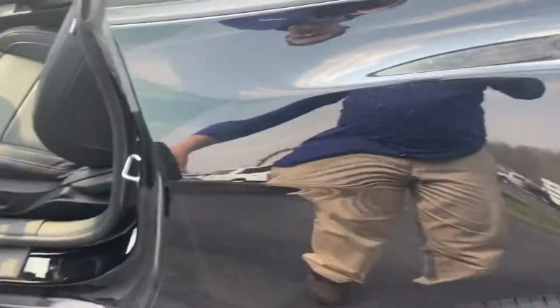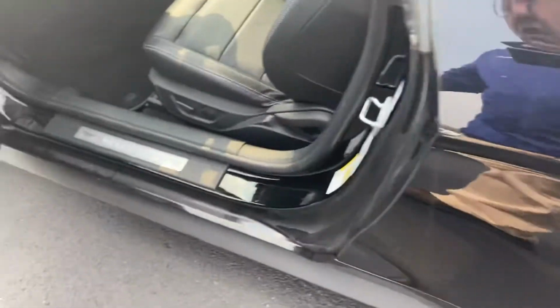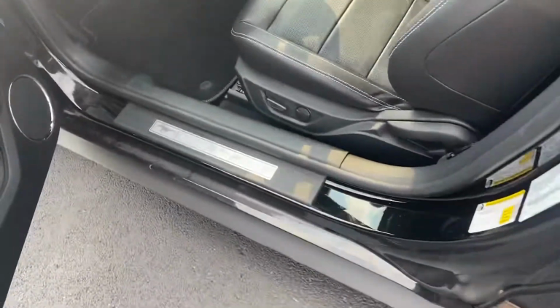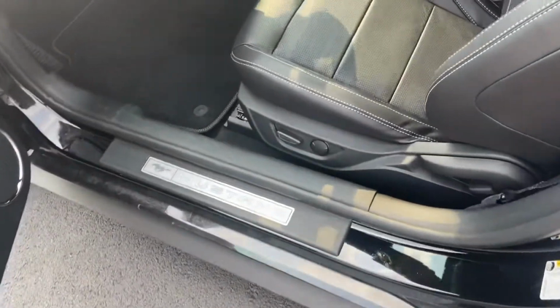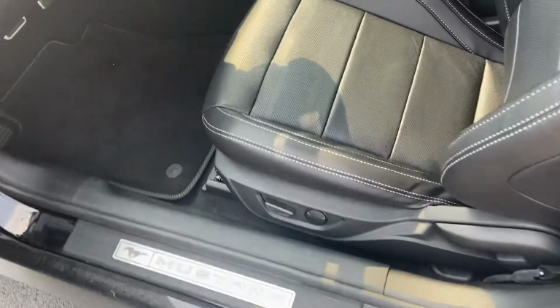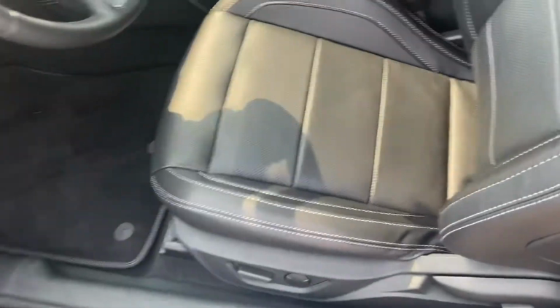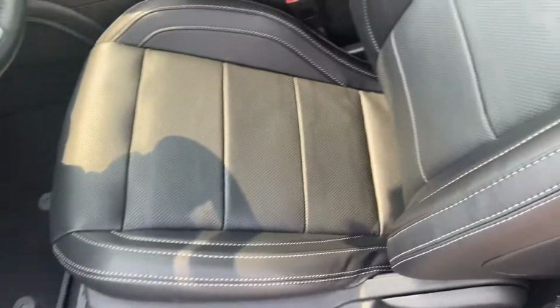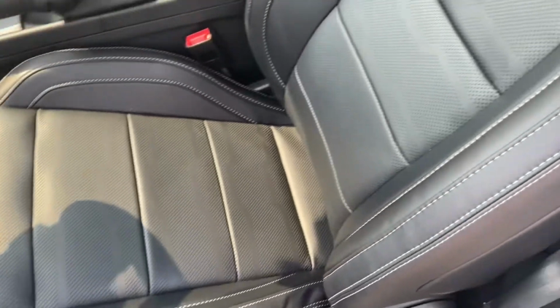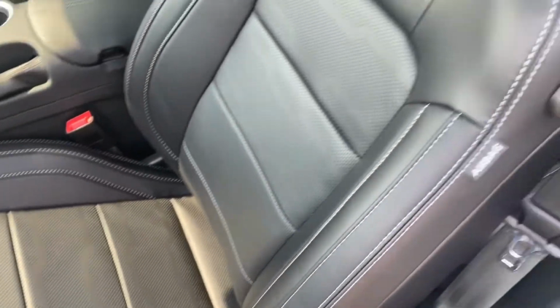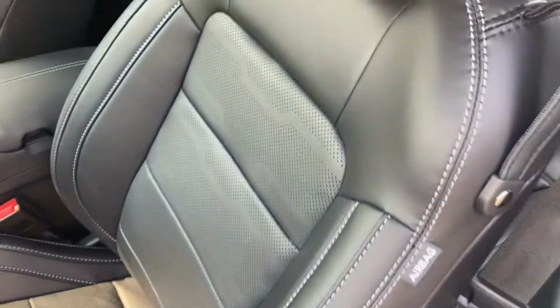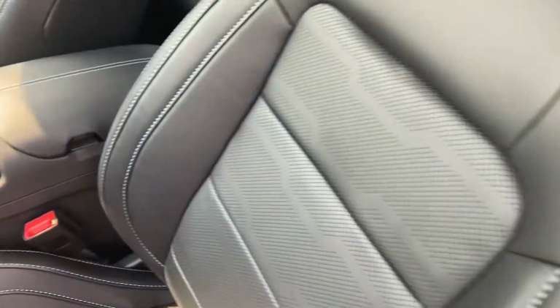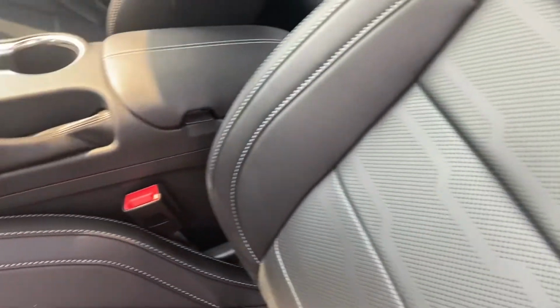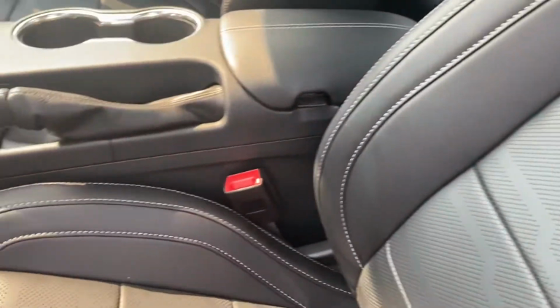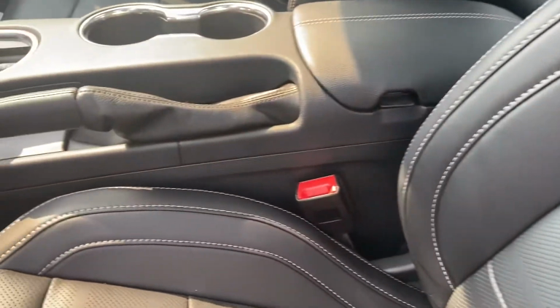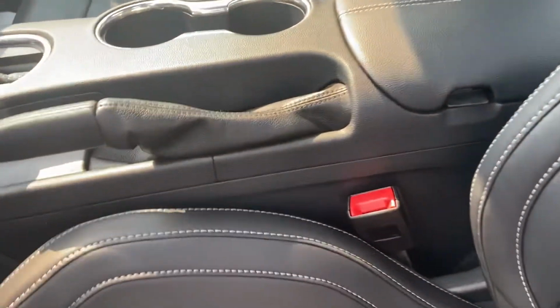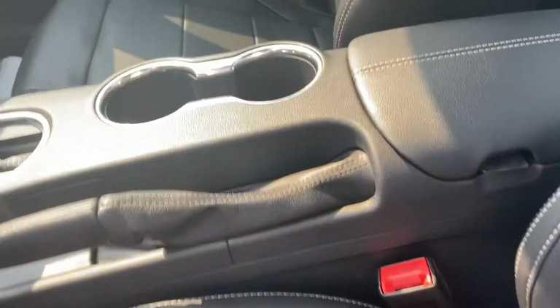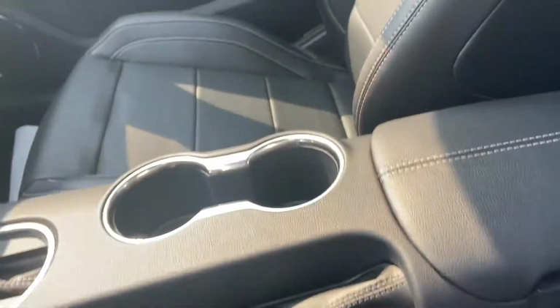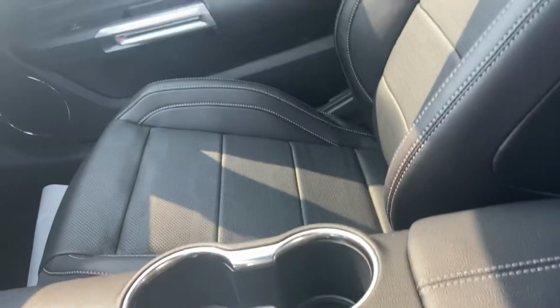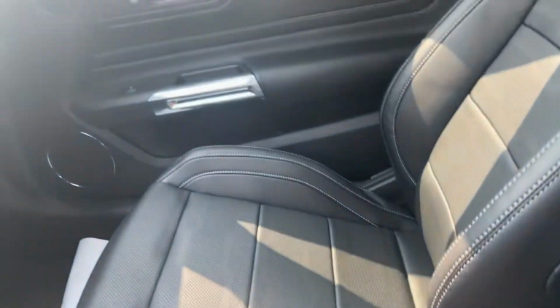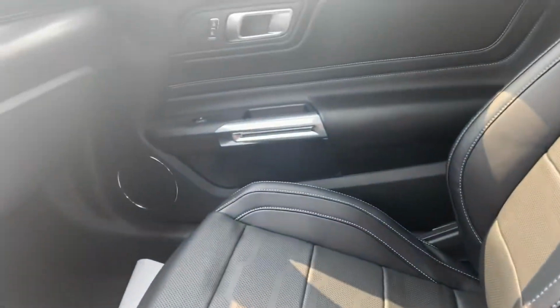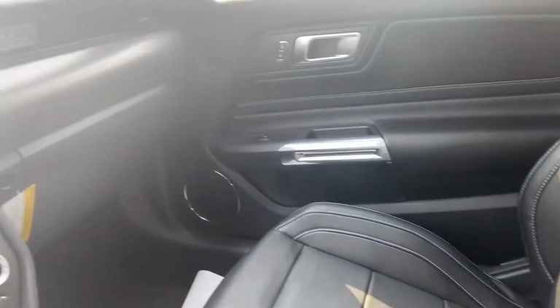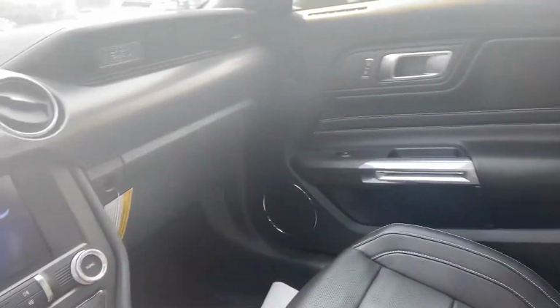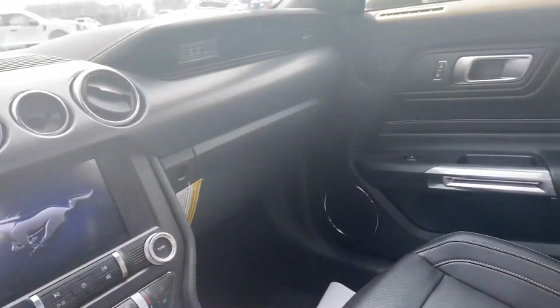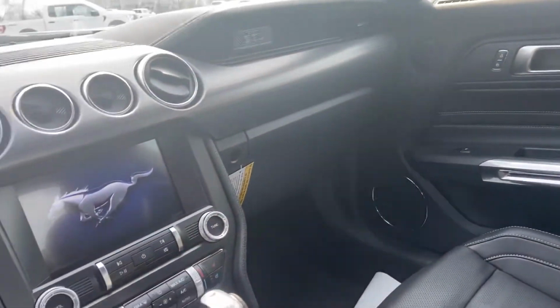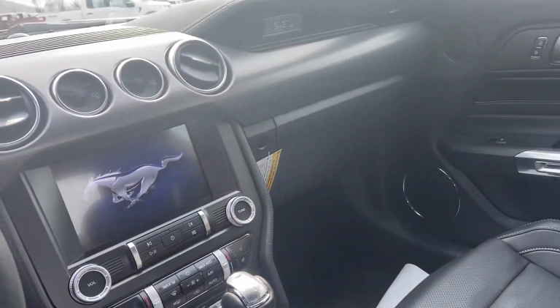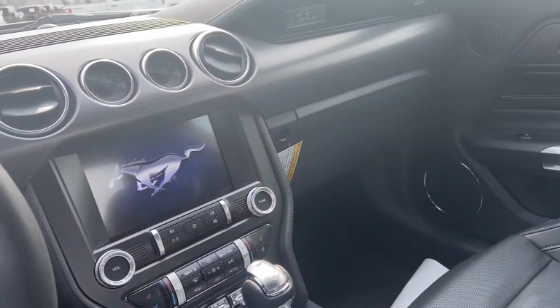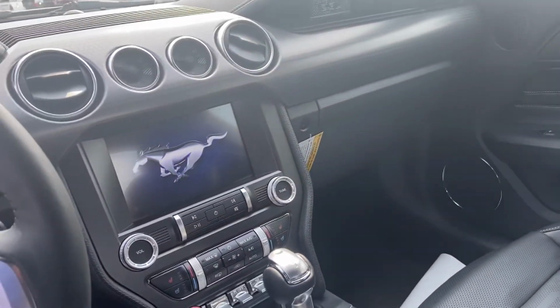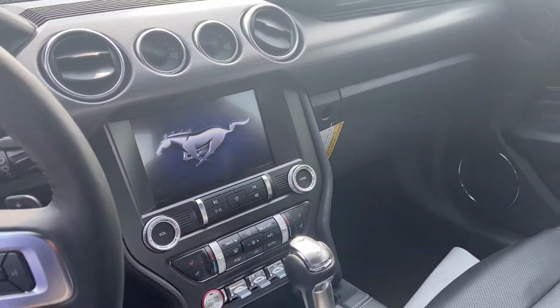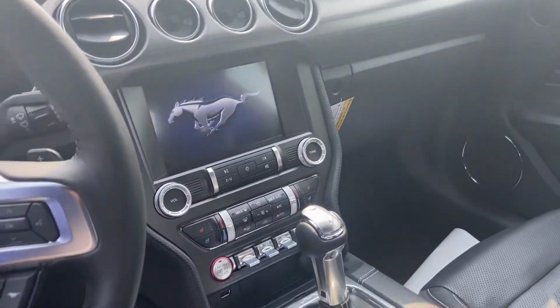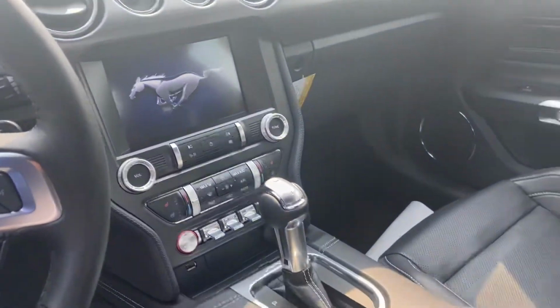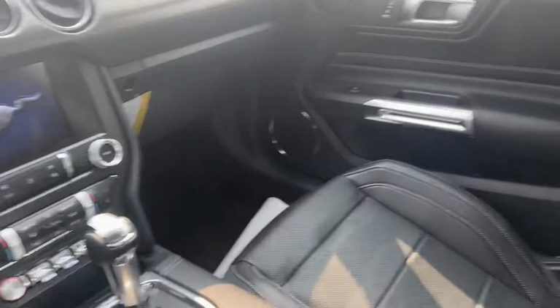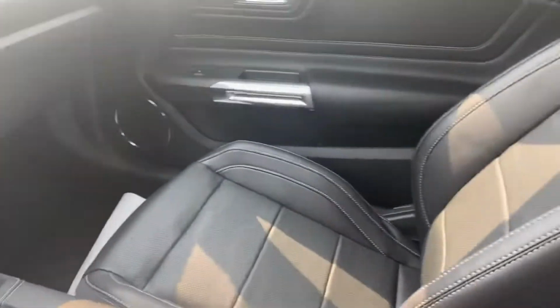Beautiful black, black leather interior, heated and ventilated seats, nice big eight-inch touchscreen, push-button start.